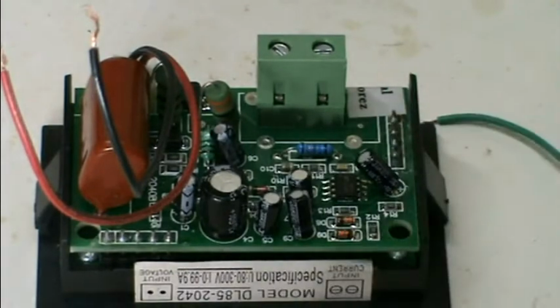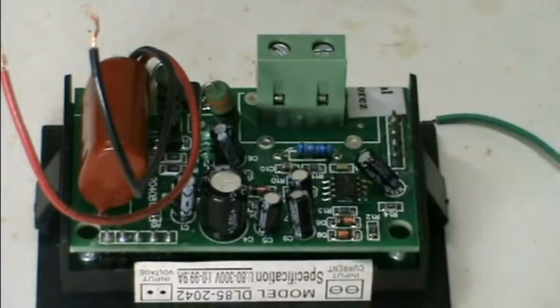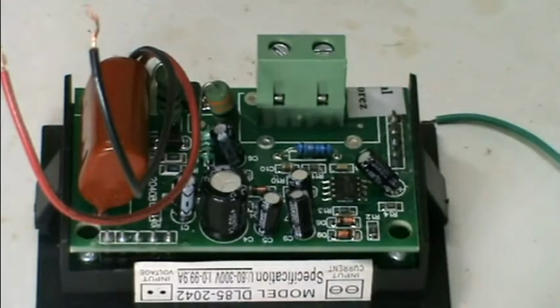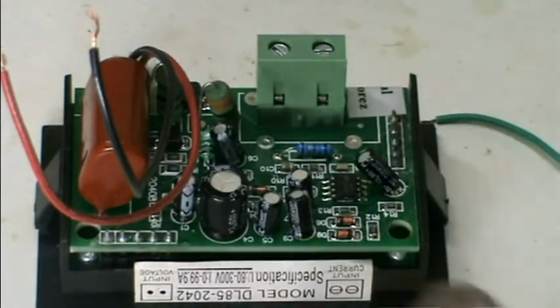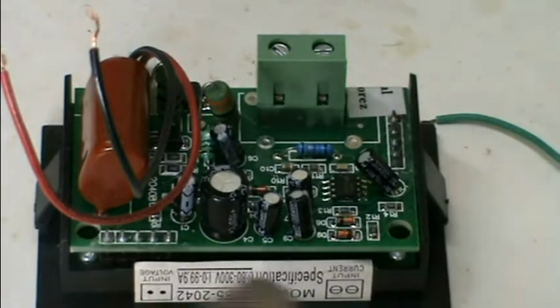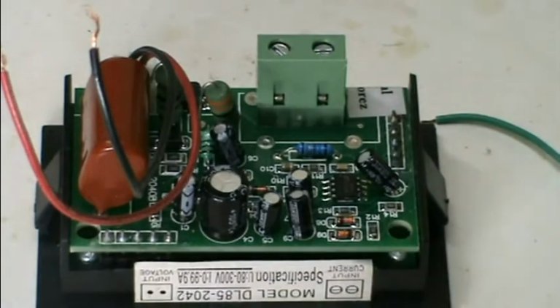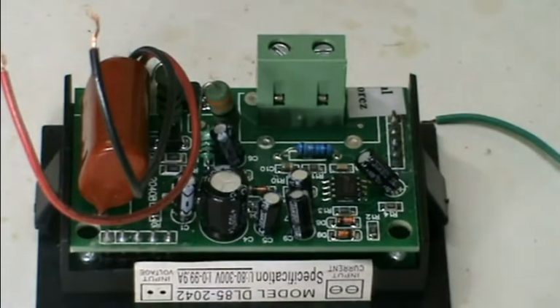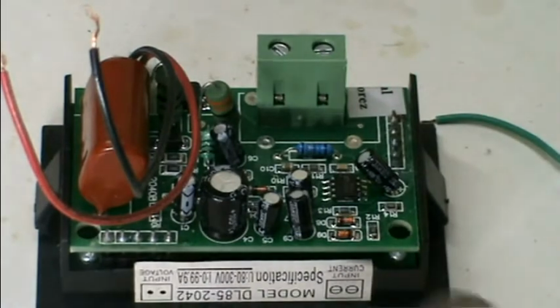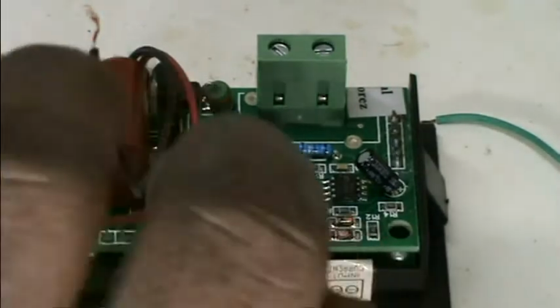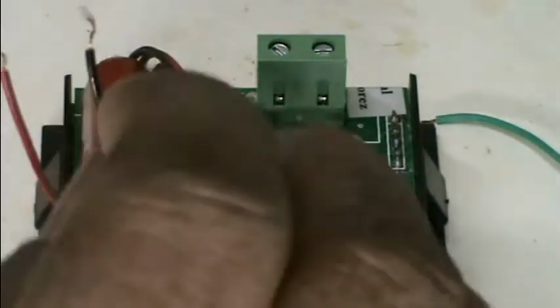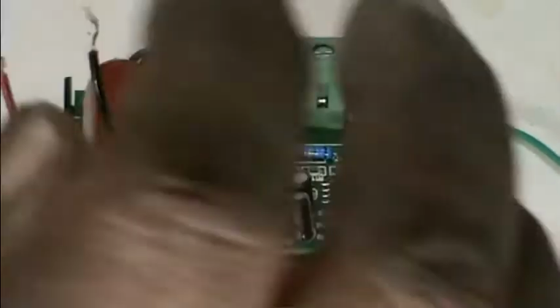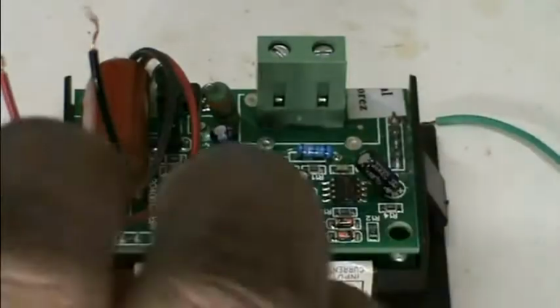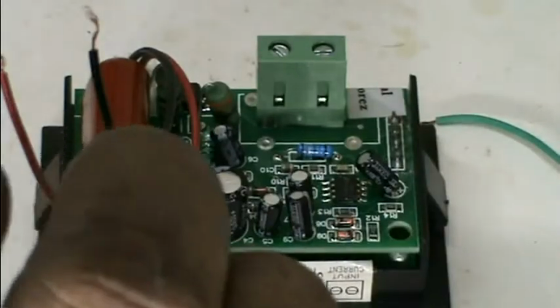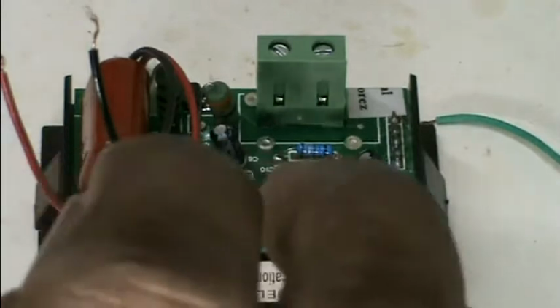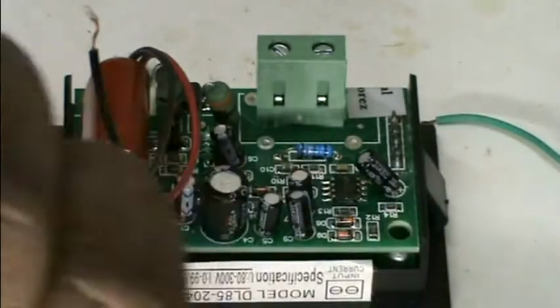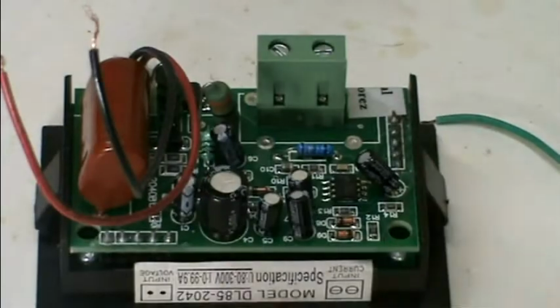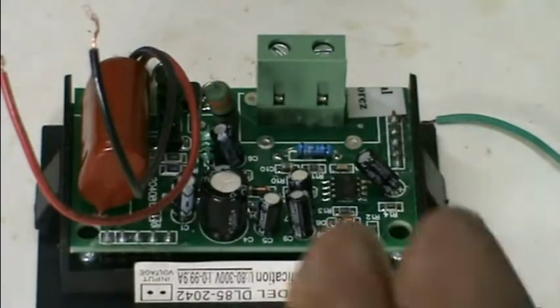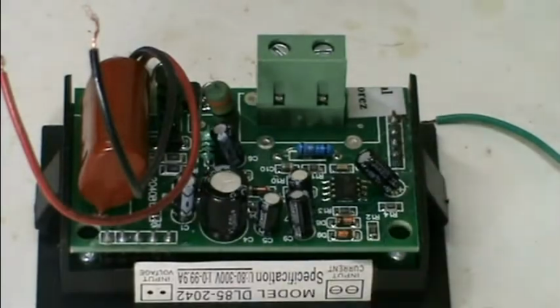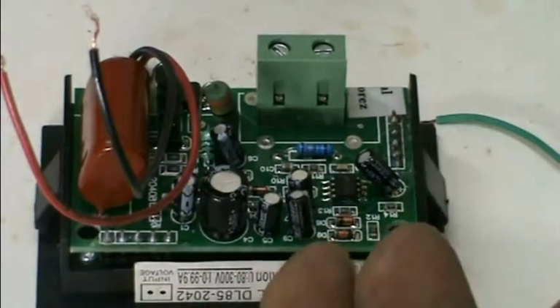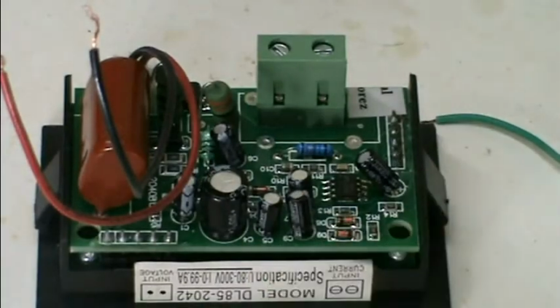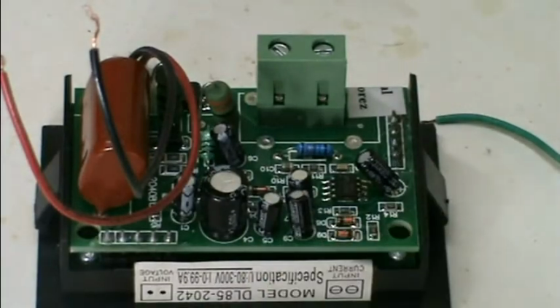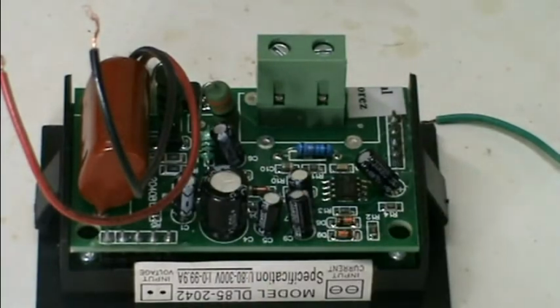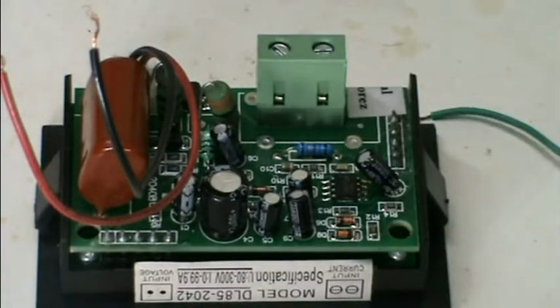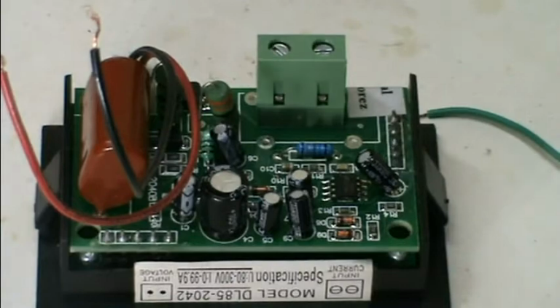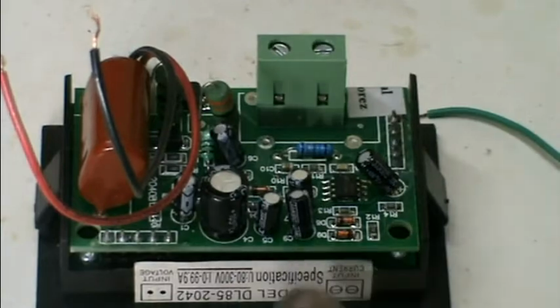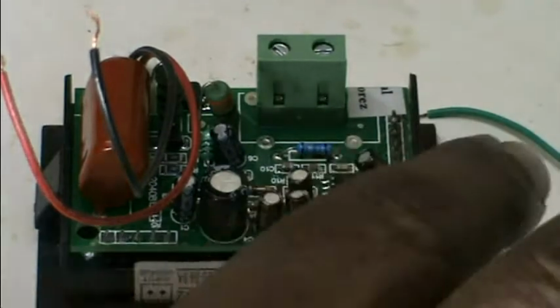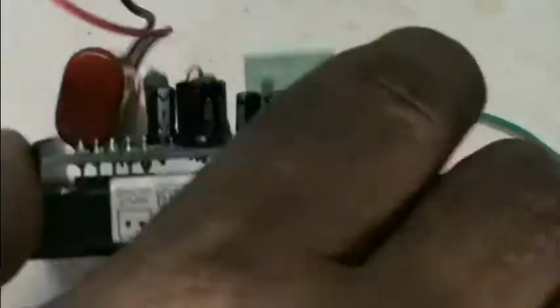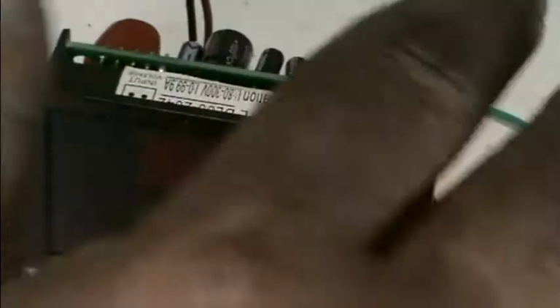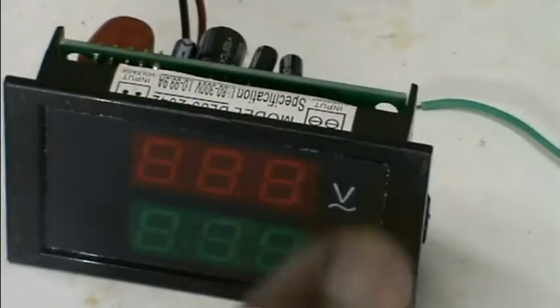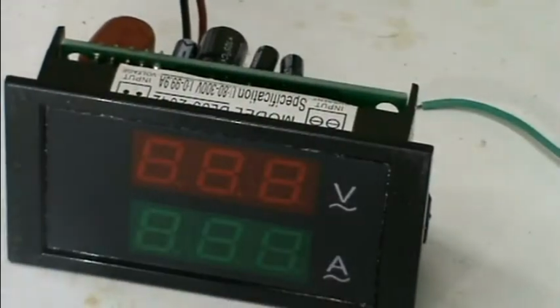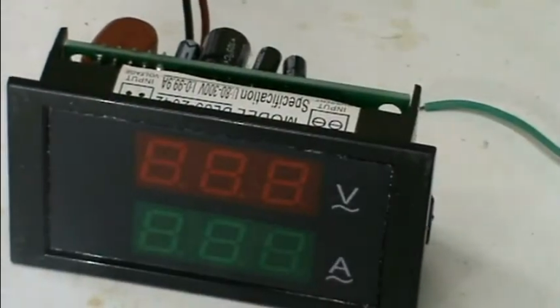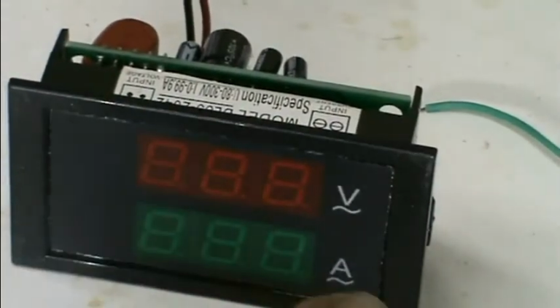We have to use the output to connect. Now we have to plug it in. In the Minsar, we have to use the current sensor. We have to use the scaling.